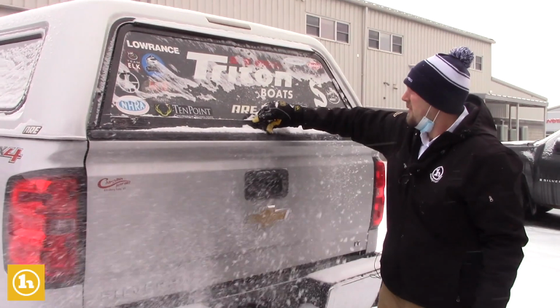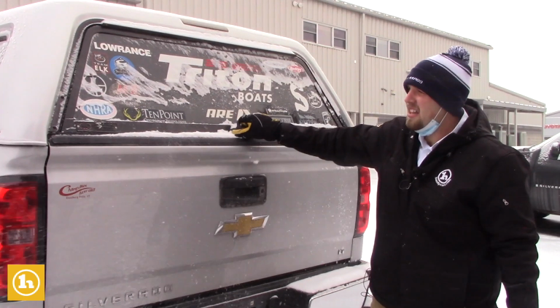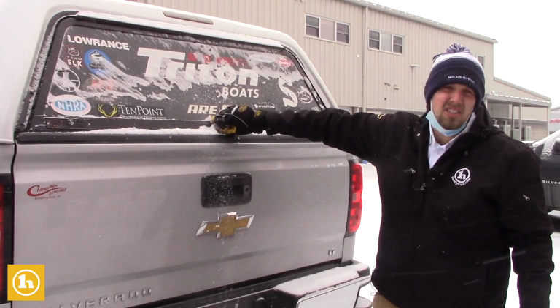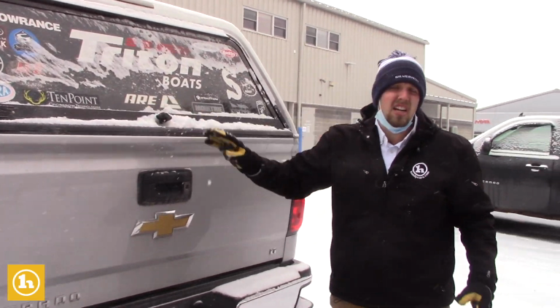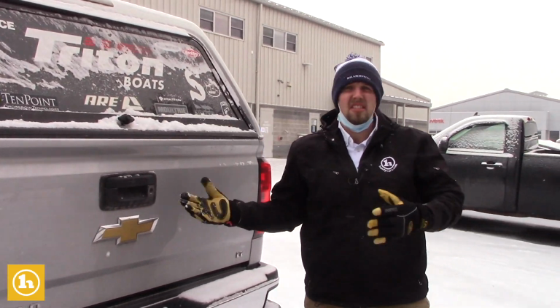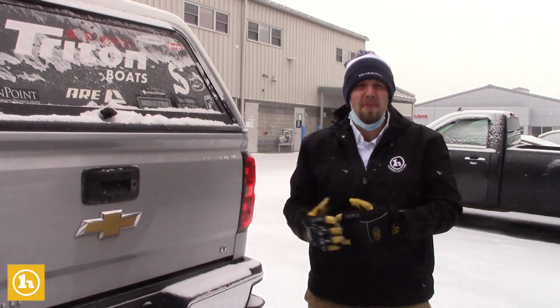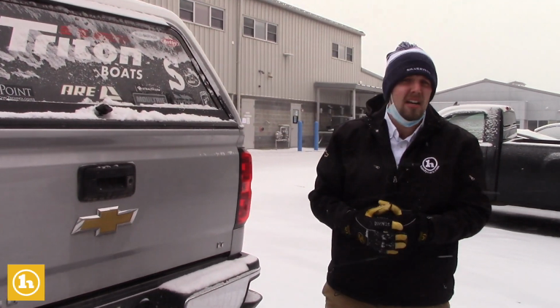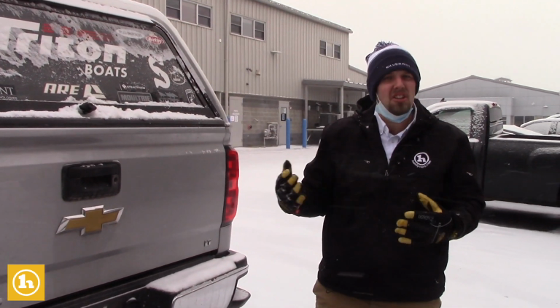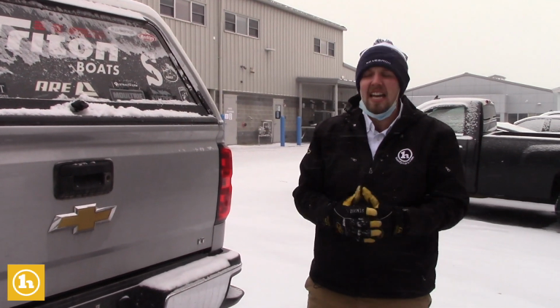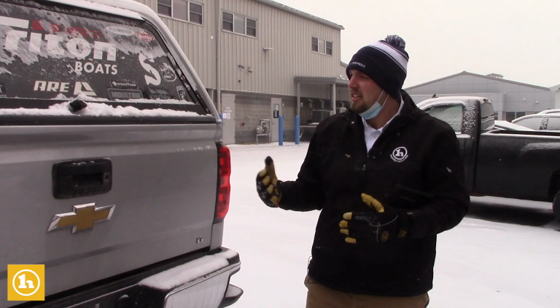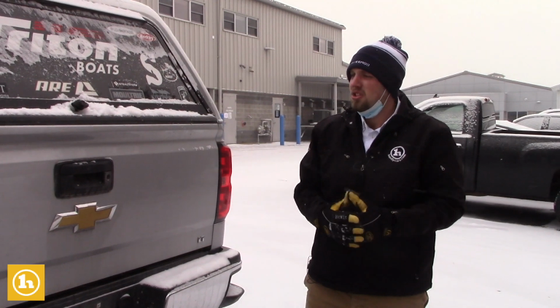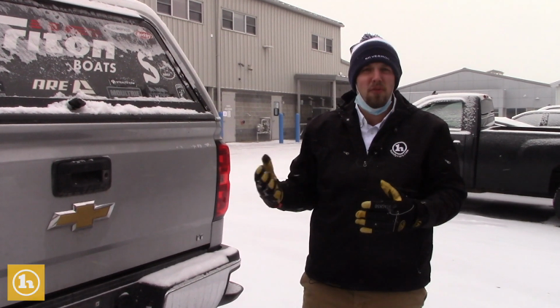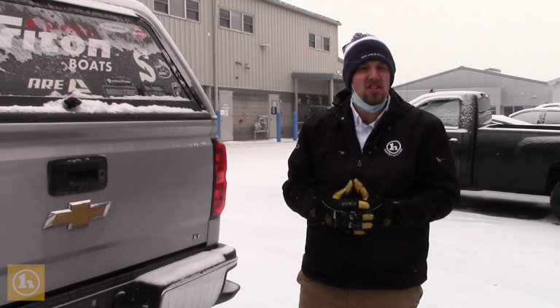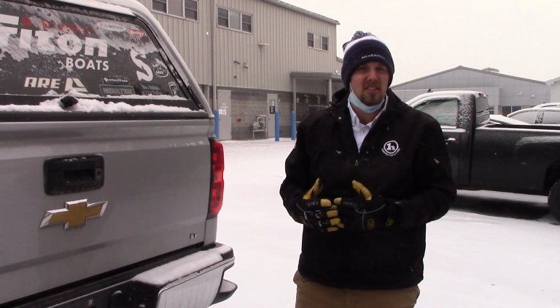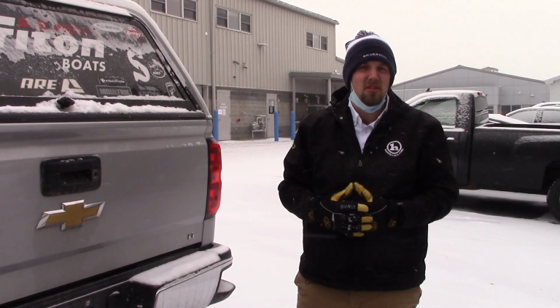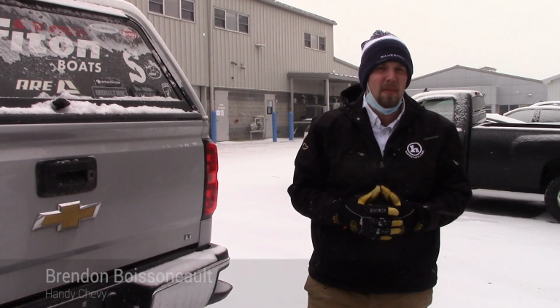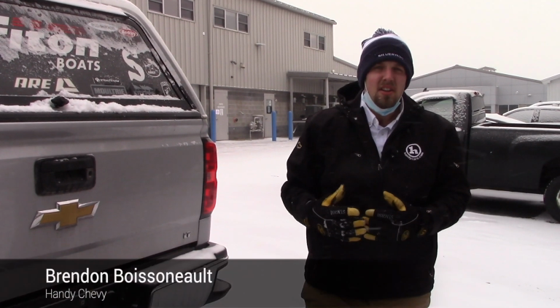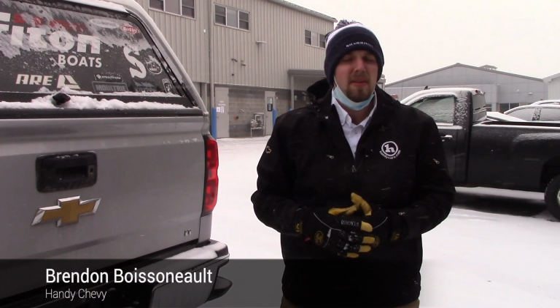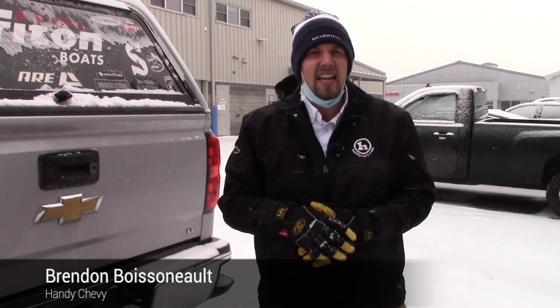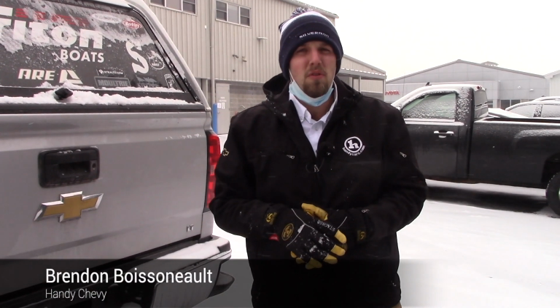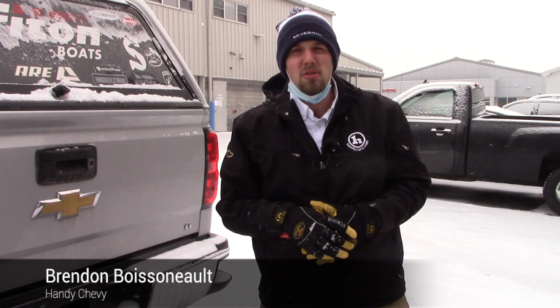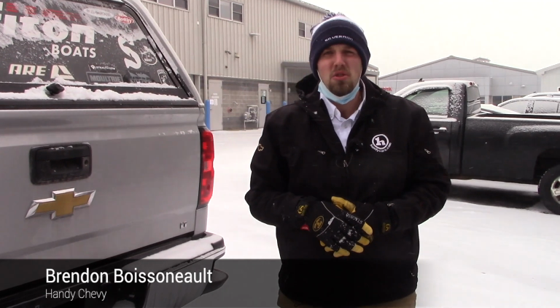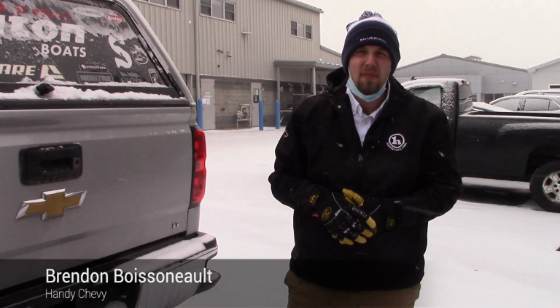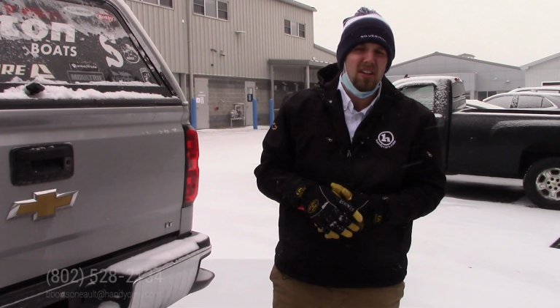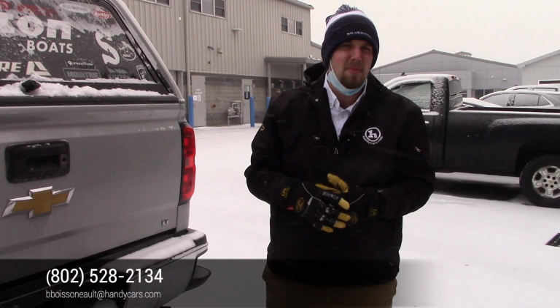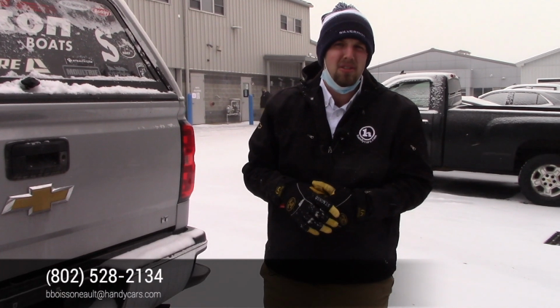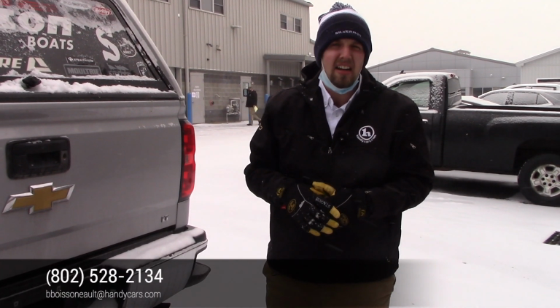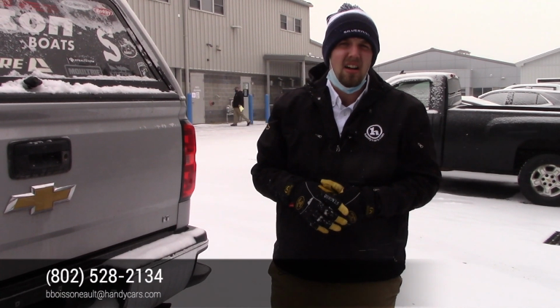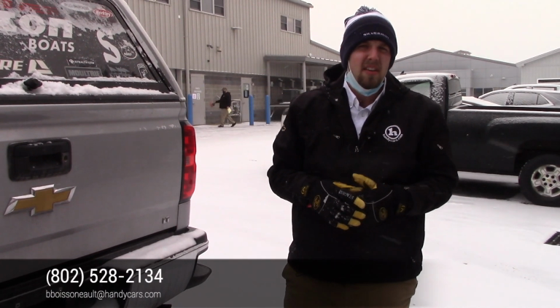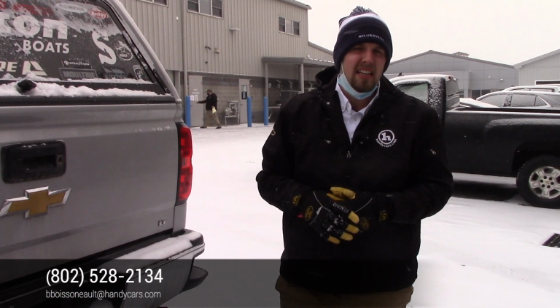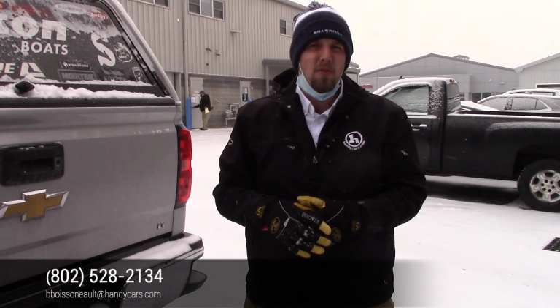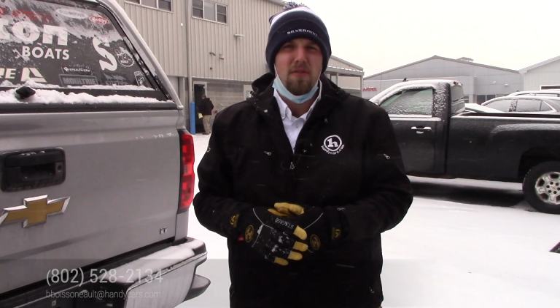If you have any other questions on this truck, I'd love to set up a time for you to come on in and take a look at it, get a little closer look, go for a test drive, and make sure it's everything you thought it would be. You can reach me here at 802-528-2134, or you can always reach me at bboys@handycars.com. Thanks McKinley, and I look forward to hearing from you.